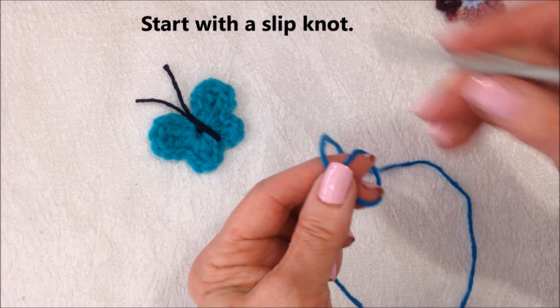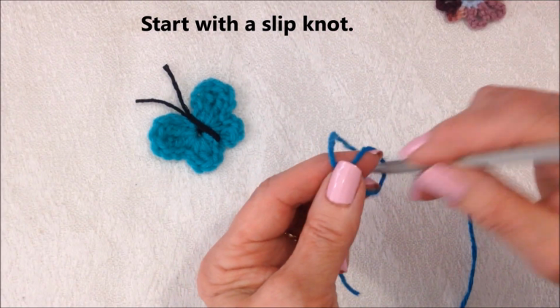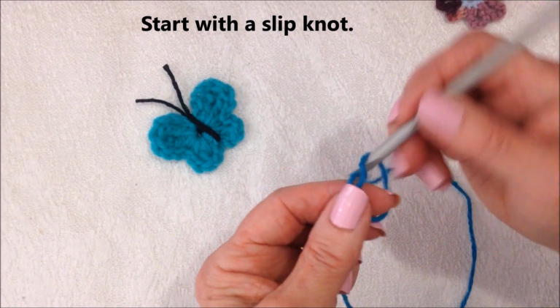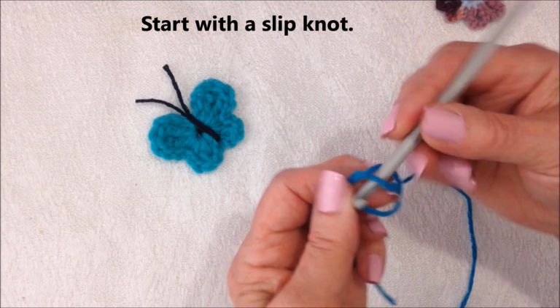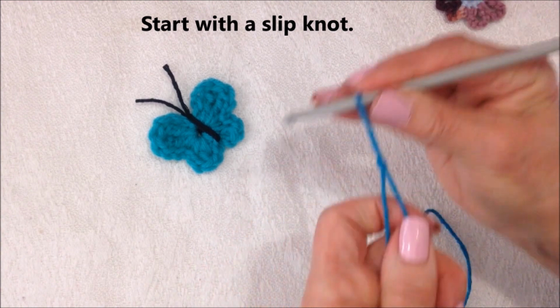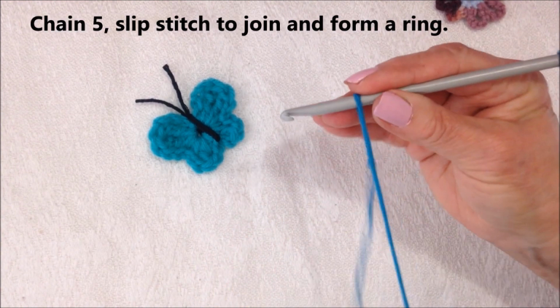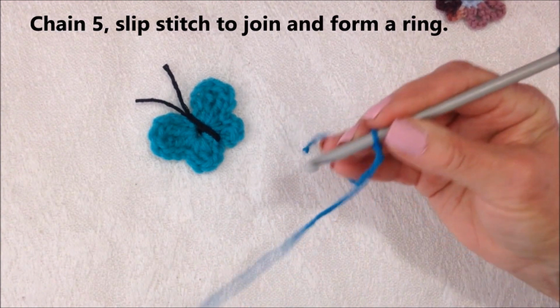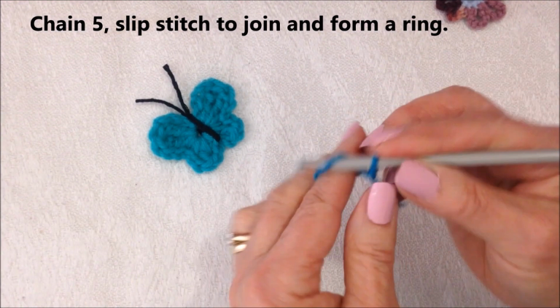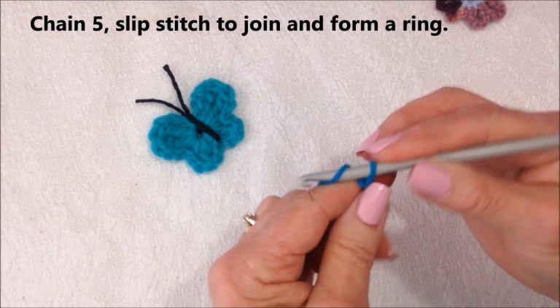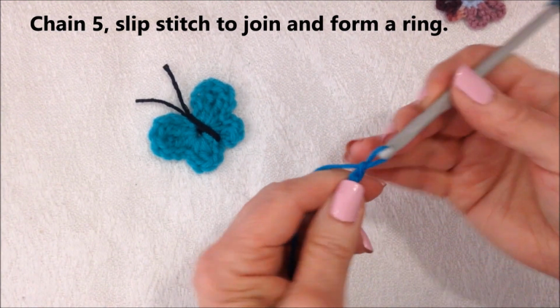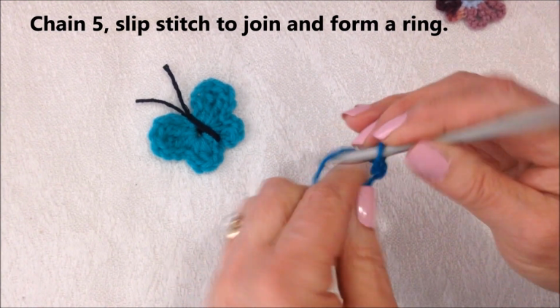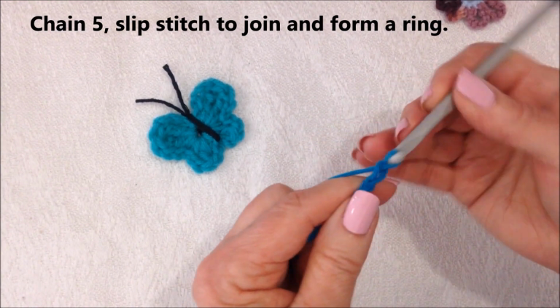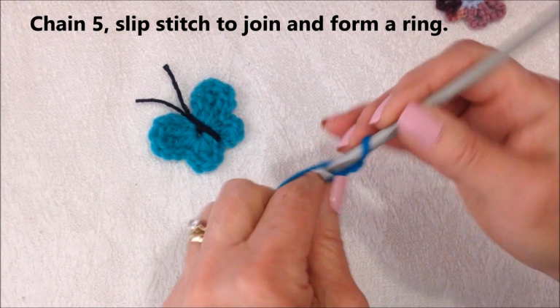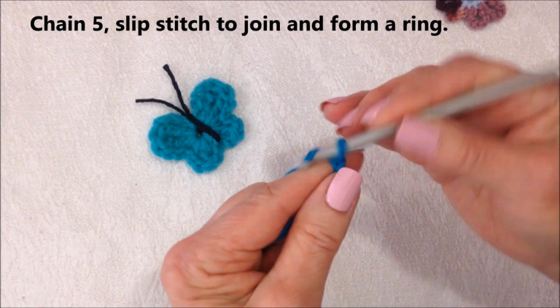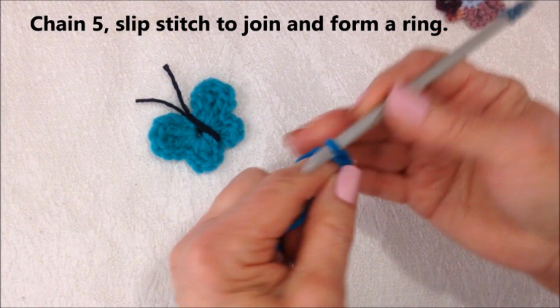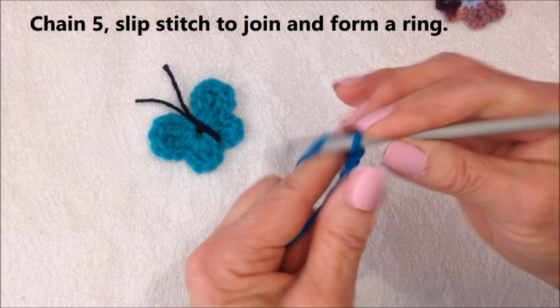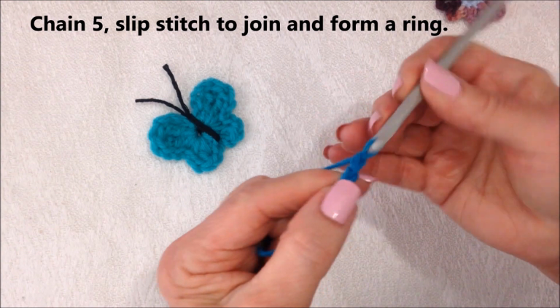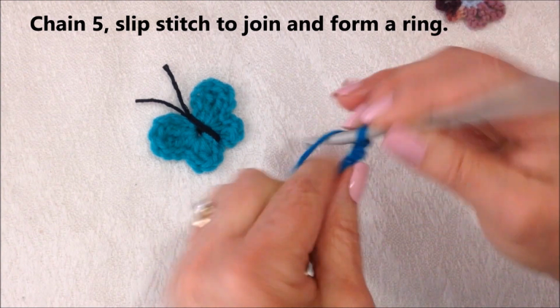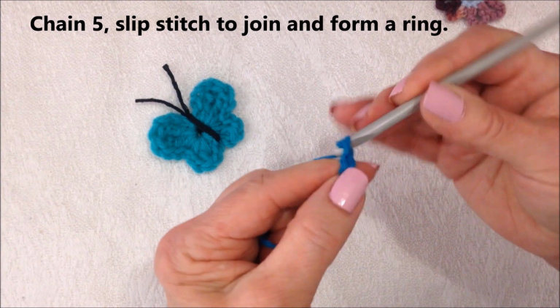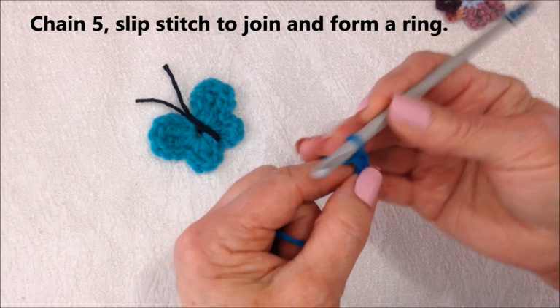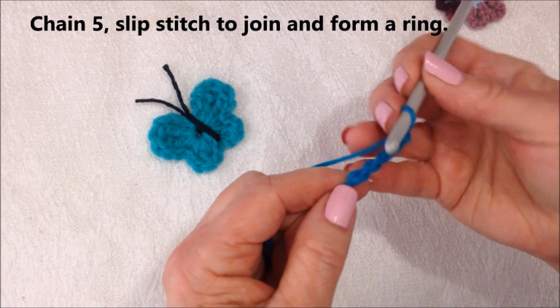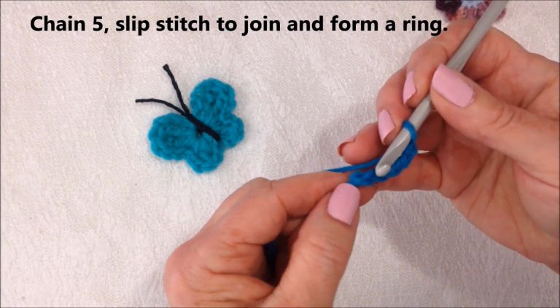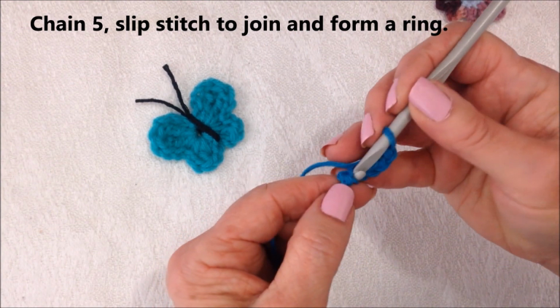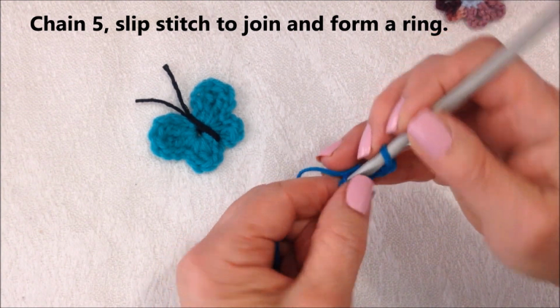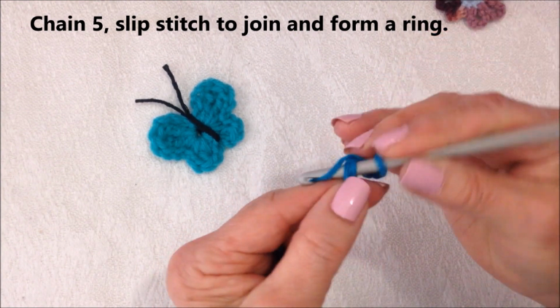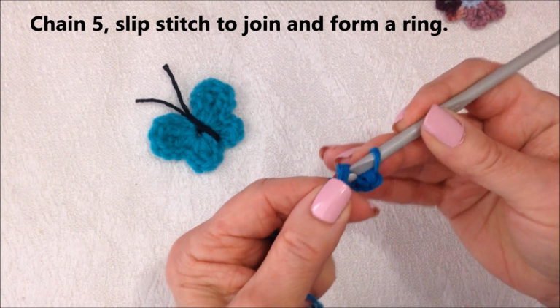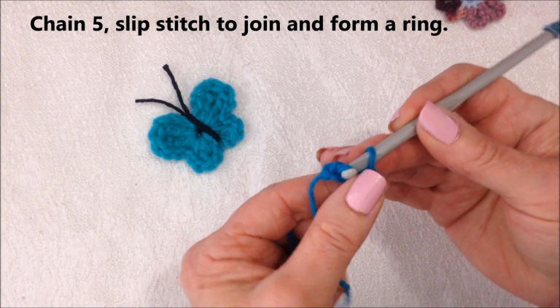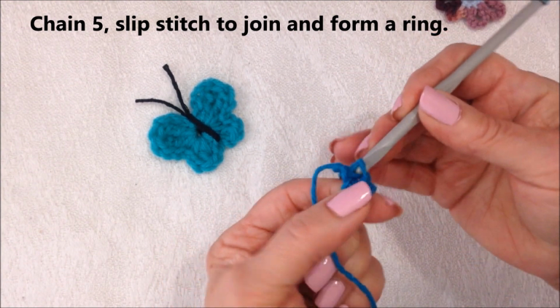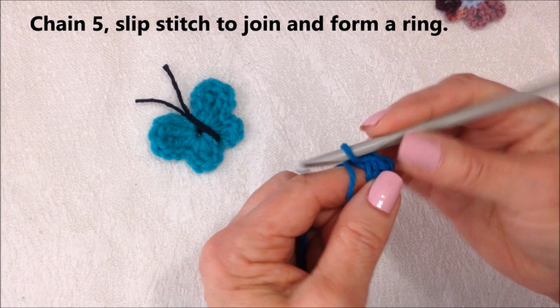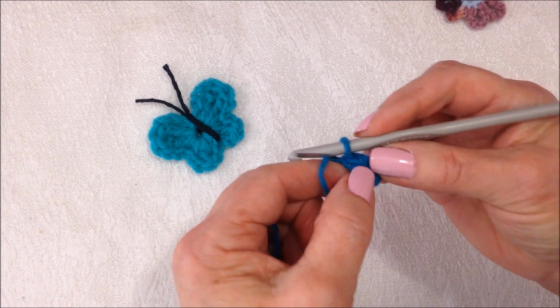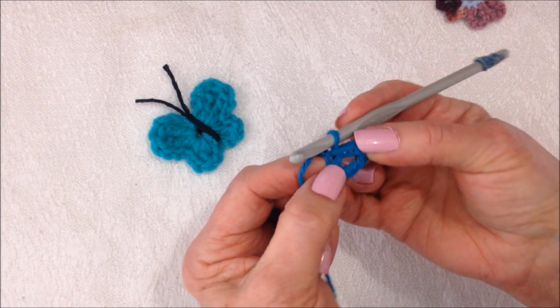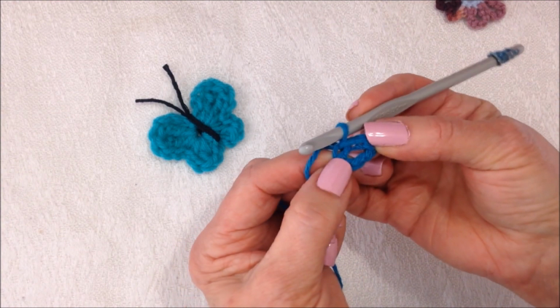Slipknot. Chain 5: 1, 2, 3, 4, 5. Slip stitch to join and form a ring.